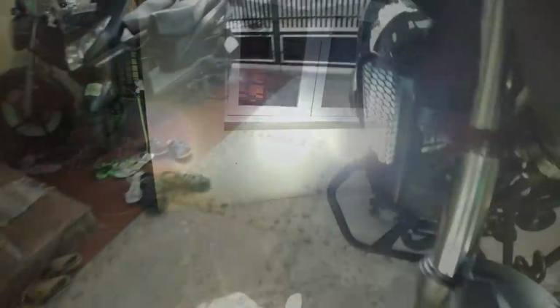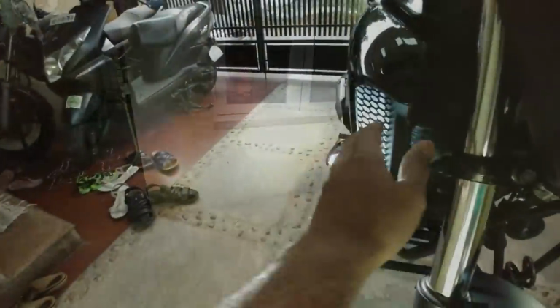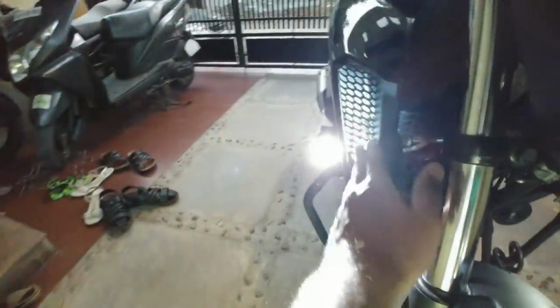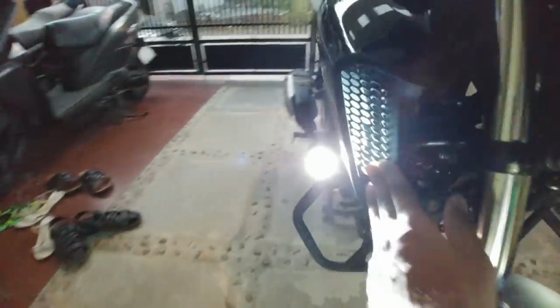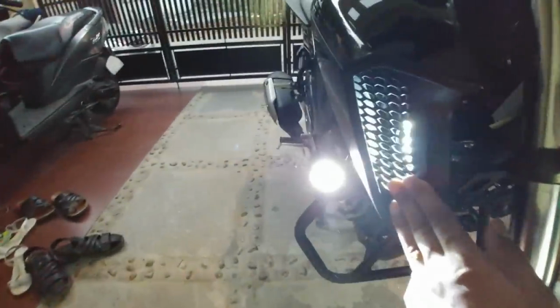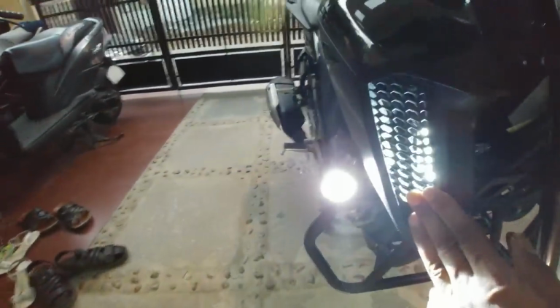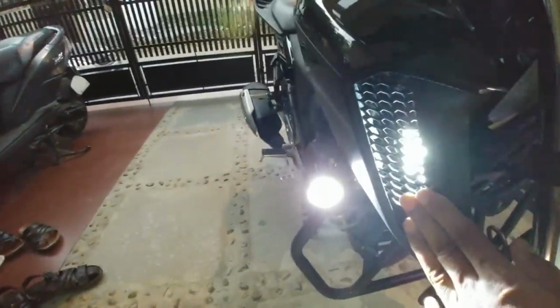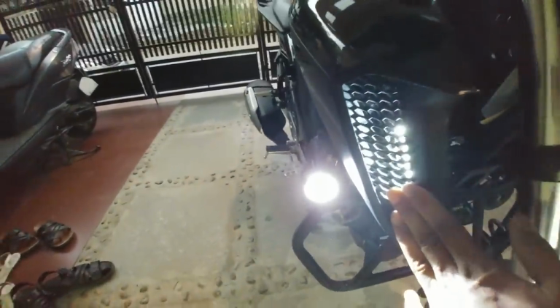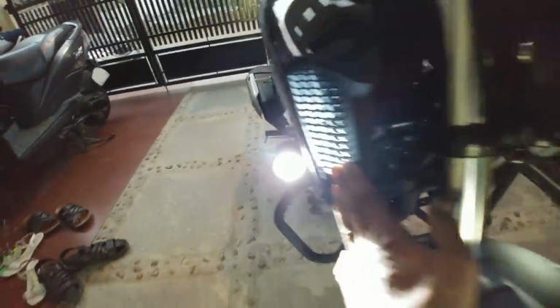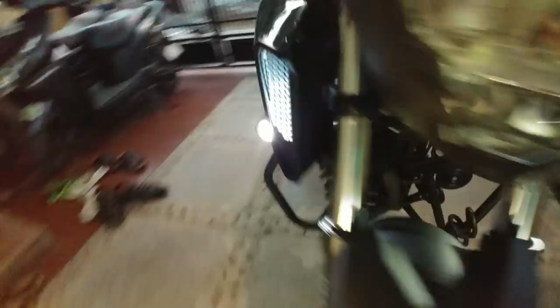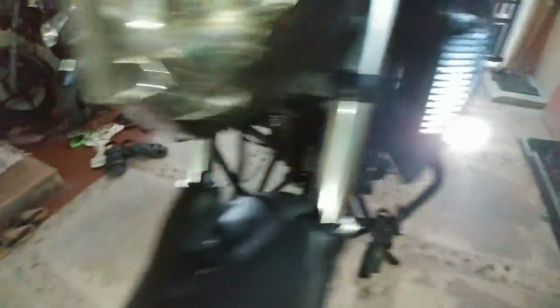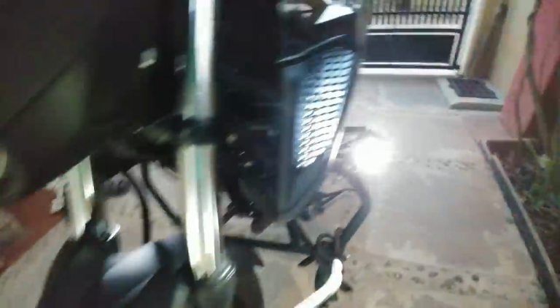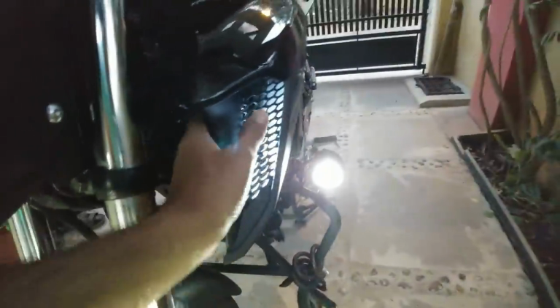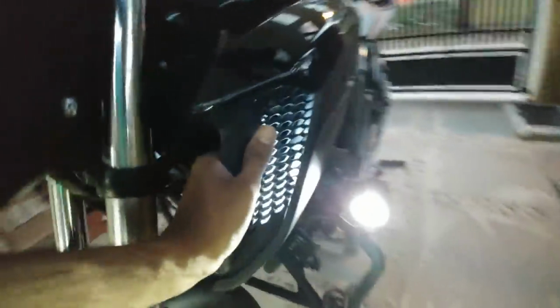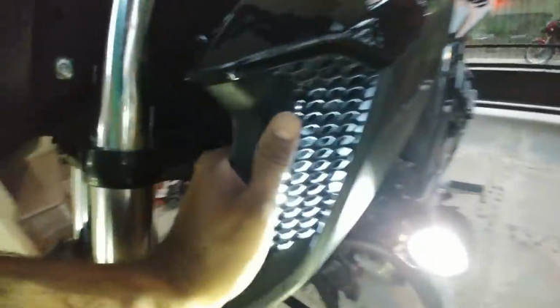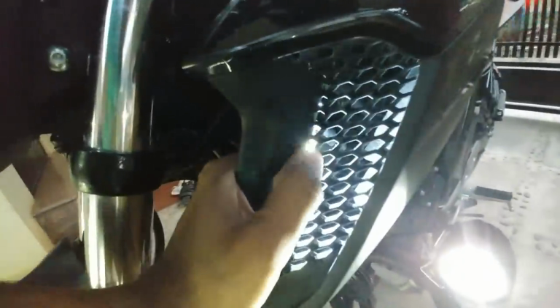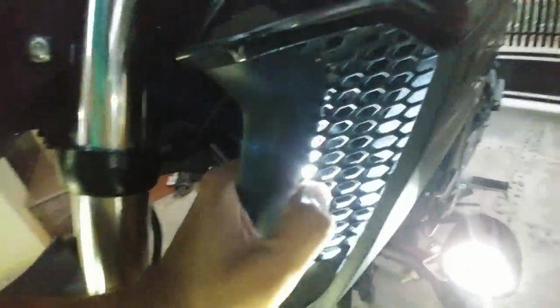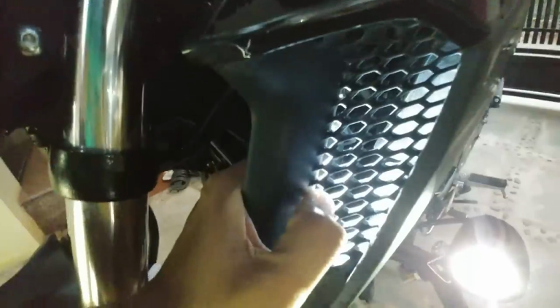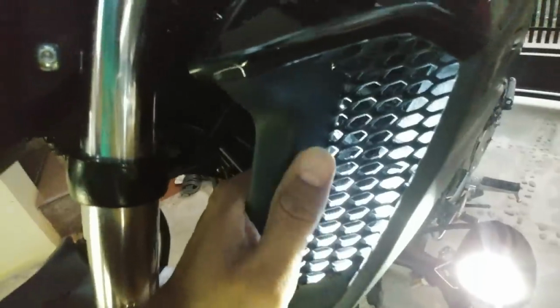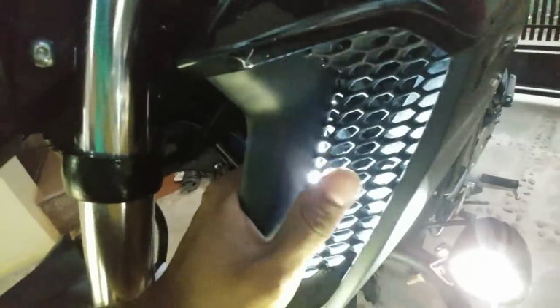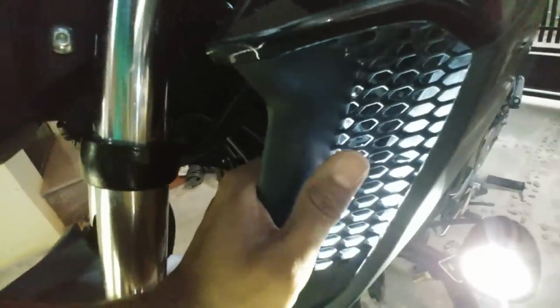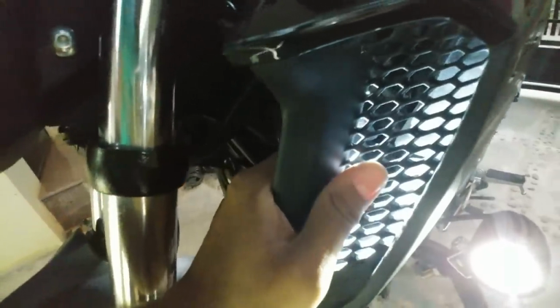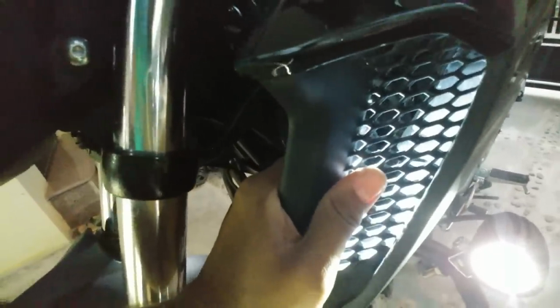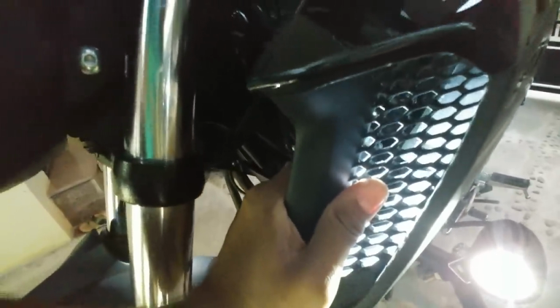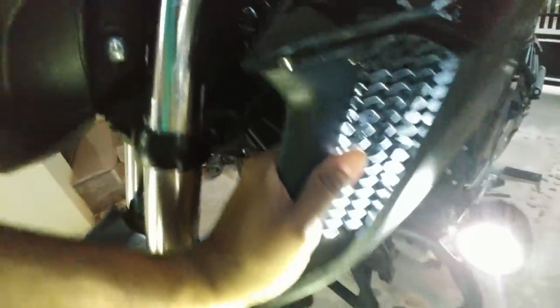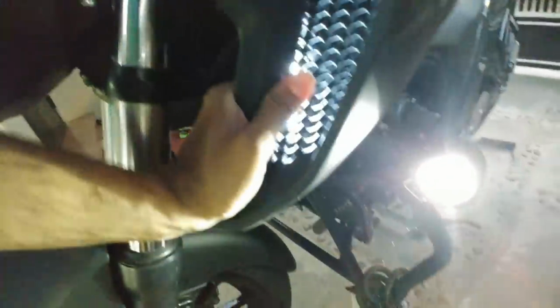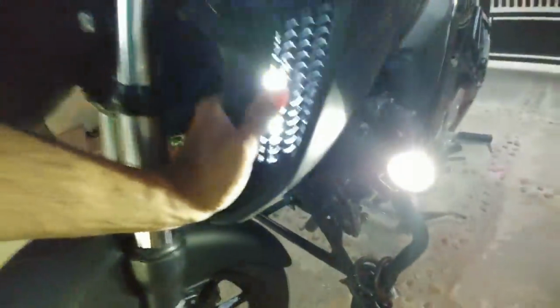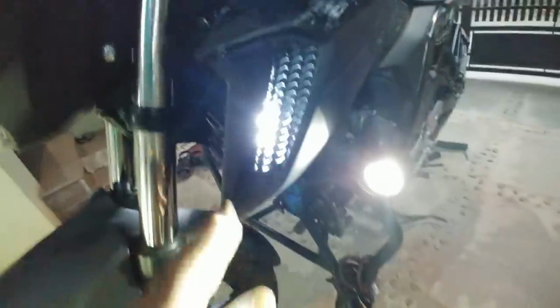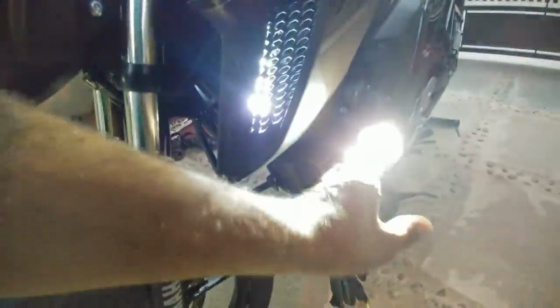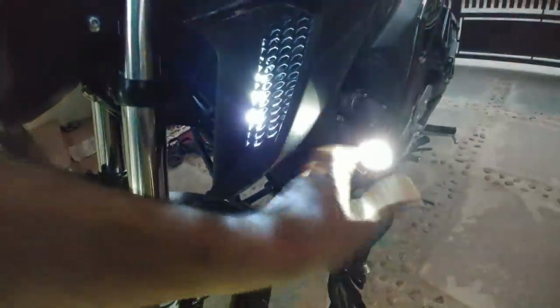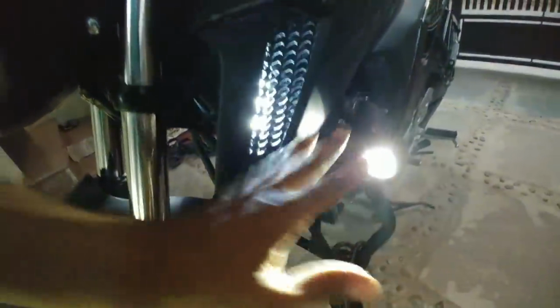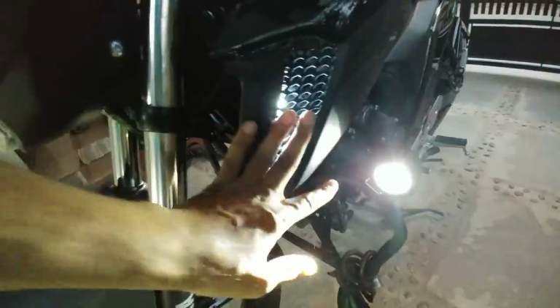I also got a pair of LED strips and had them pasted inside the shield, connected to the auxiliary light.